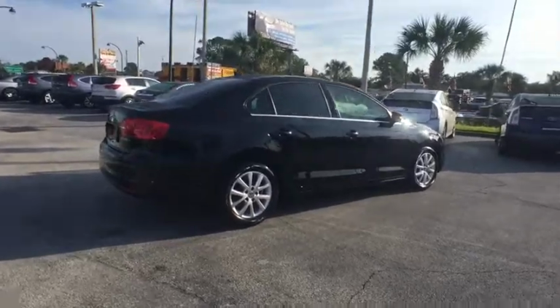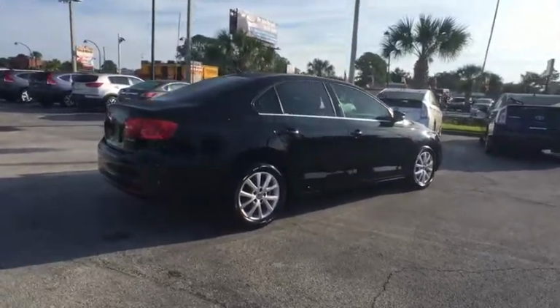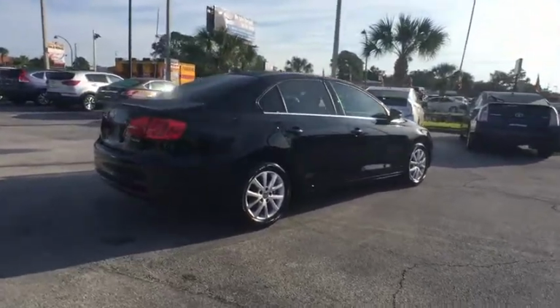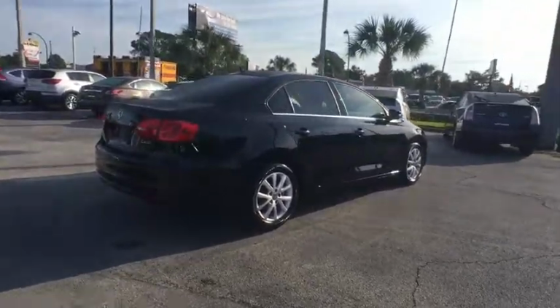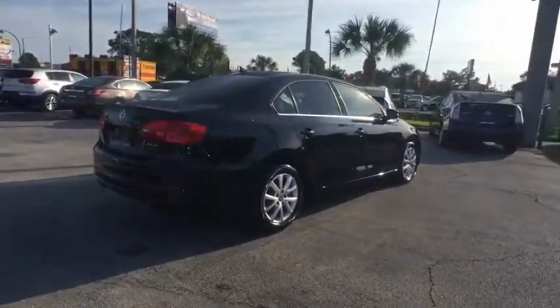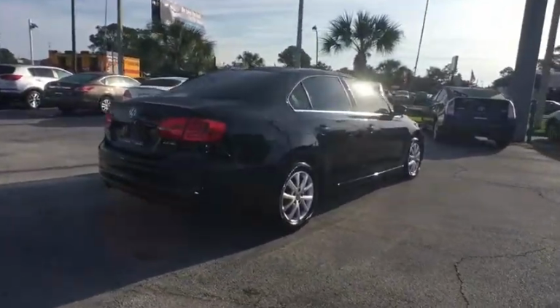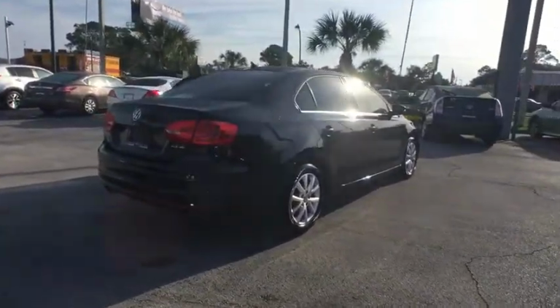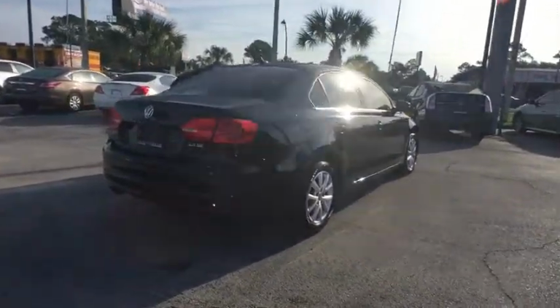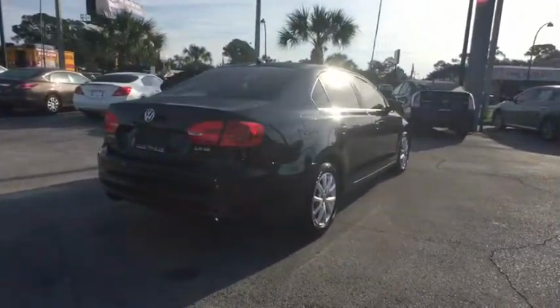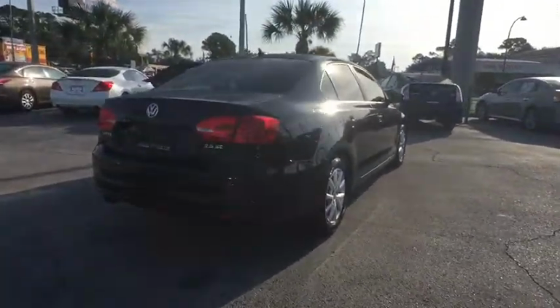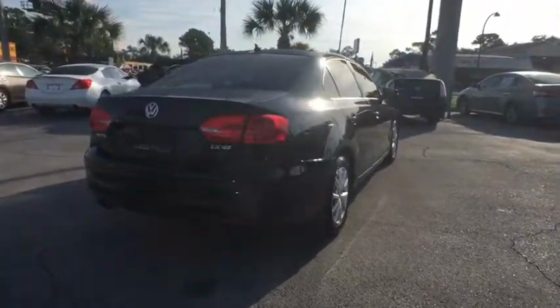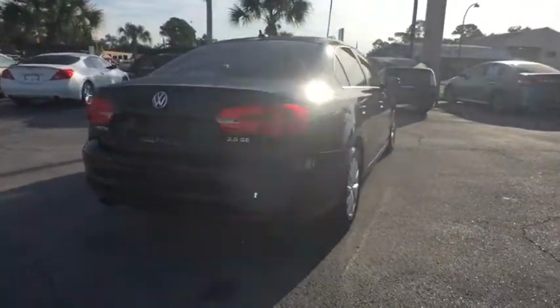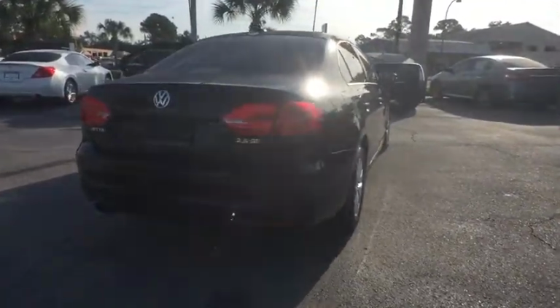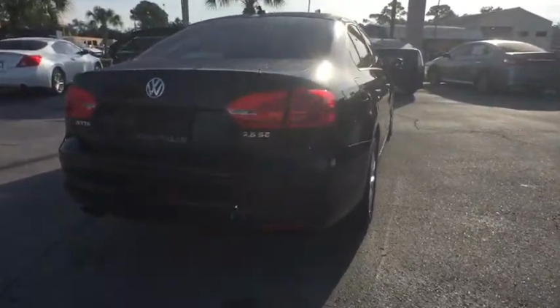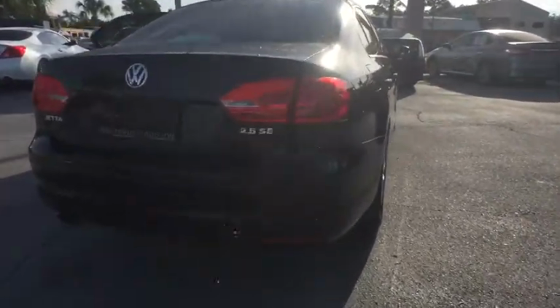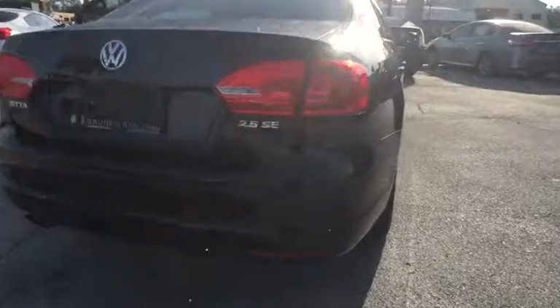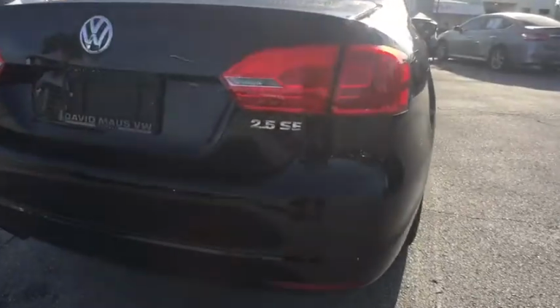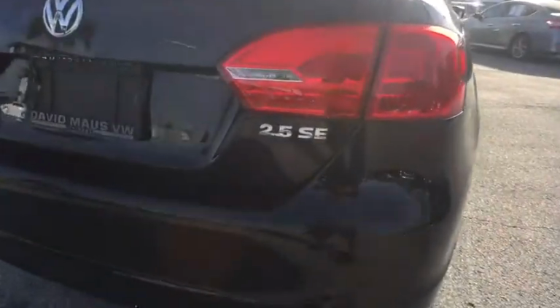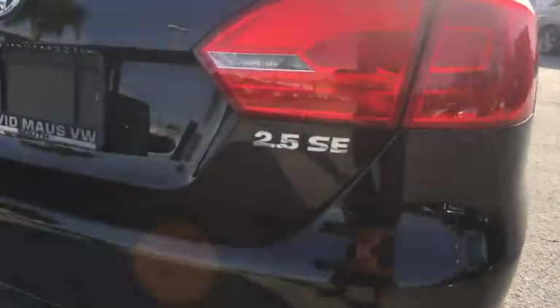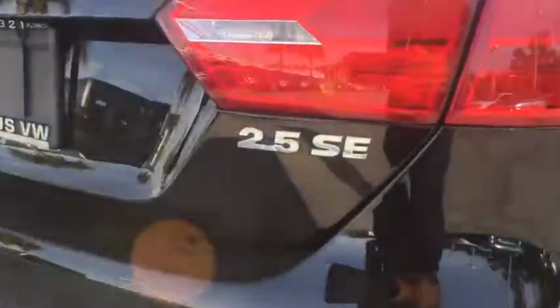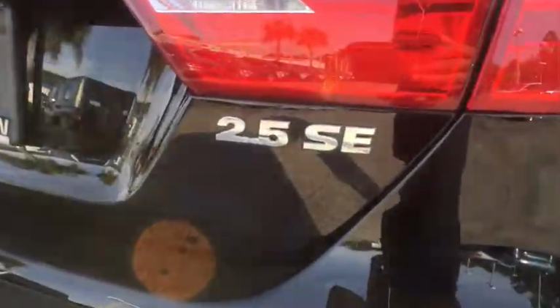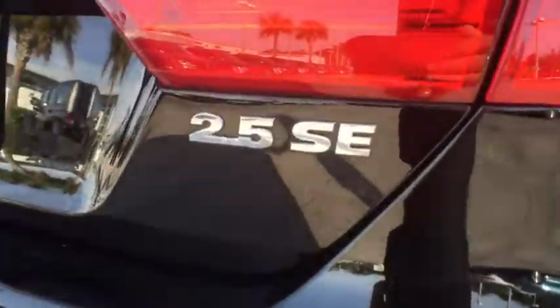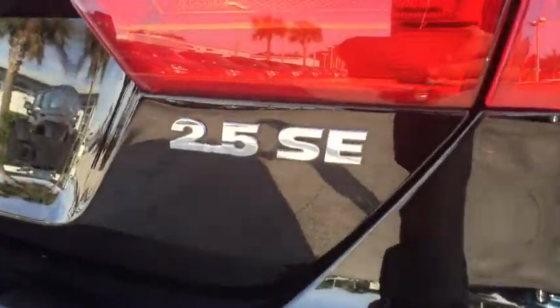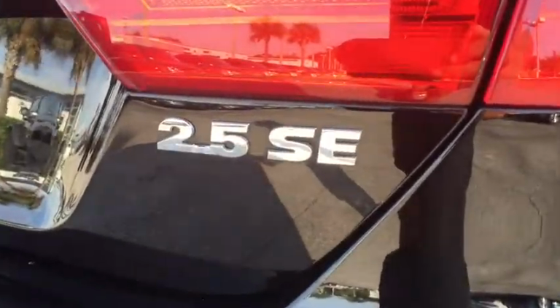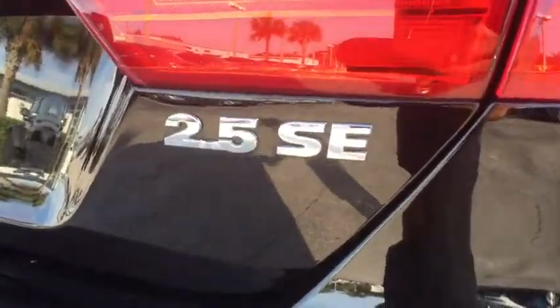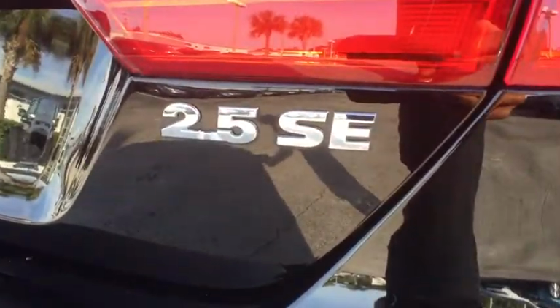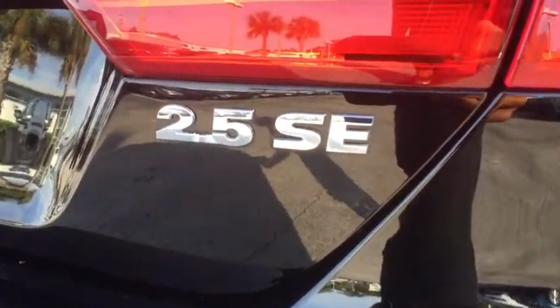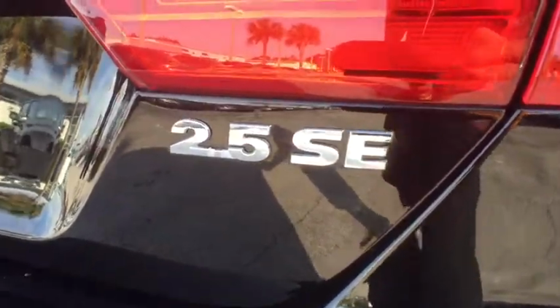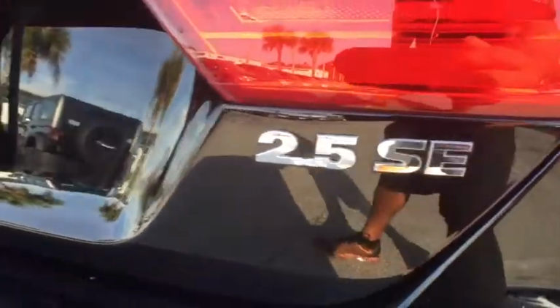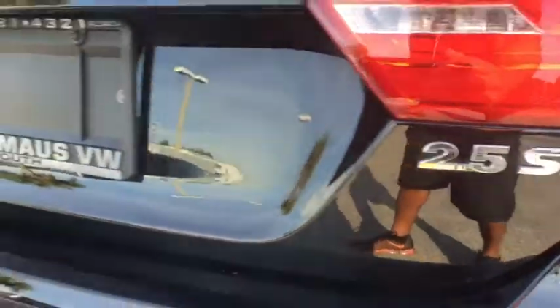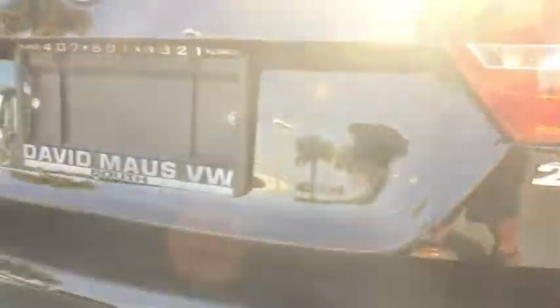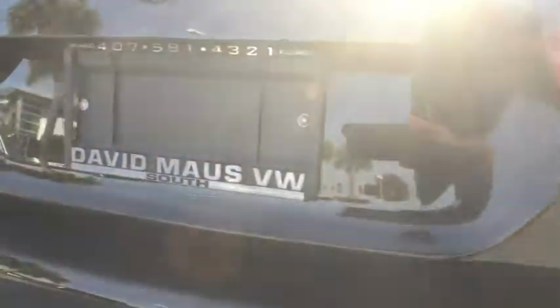Traction control. Power passenger seat. Dual airbags. Leather-wrapped steering wheel. Power steering. One owner. Alloy wheels. Four-wheel disc brakes. CD player.